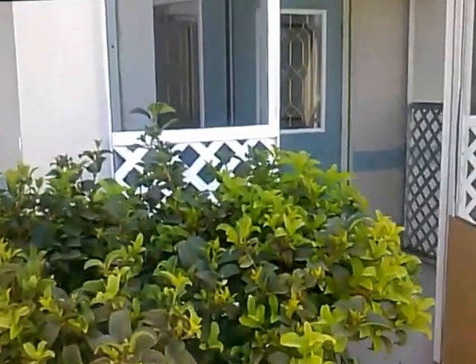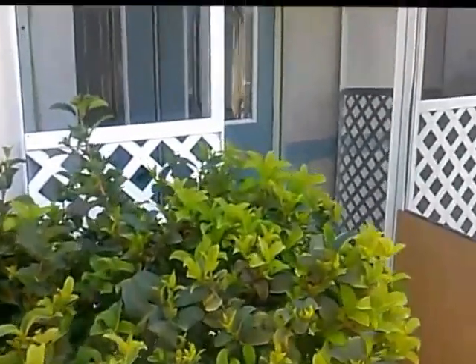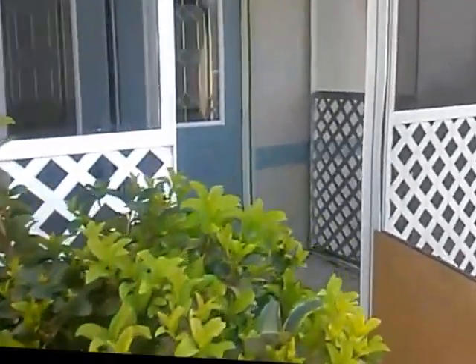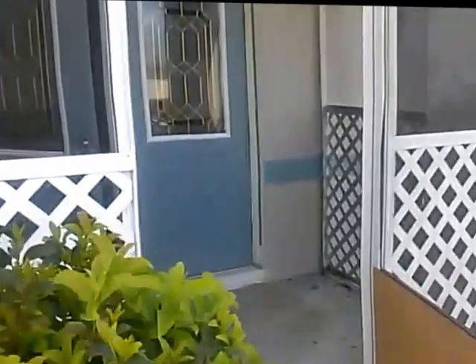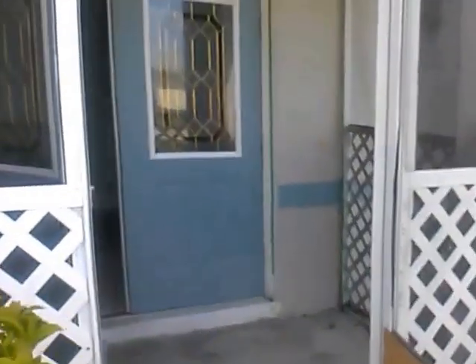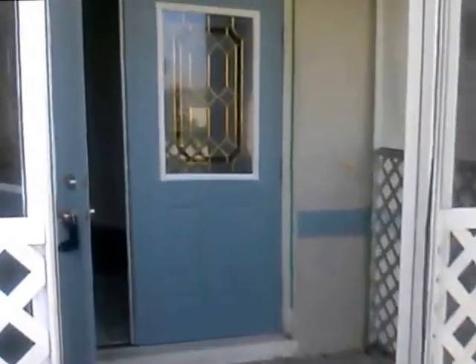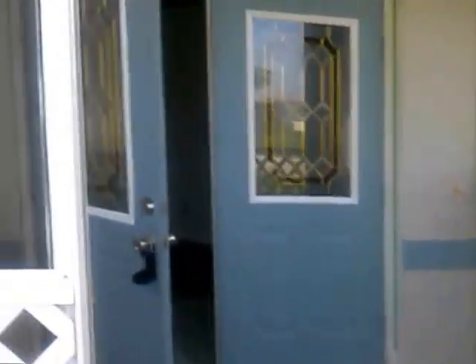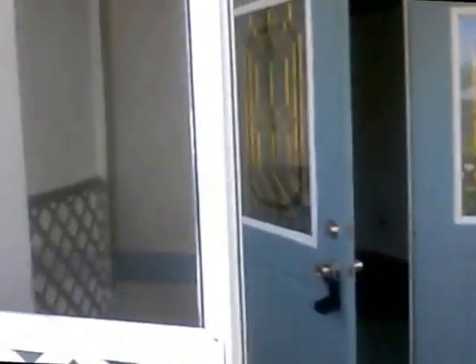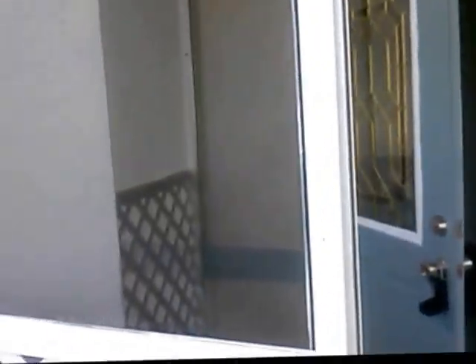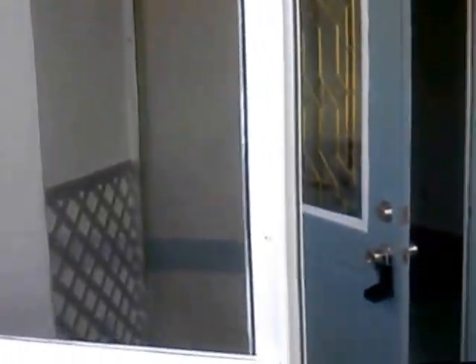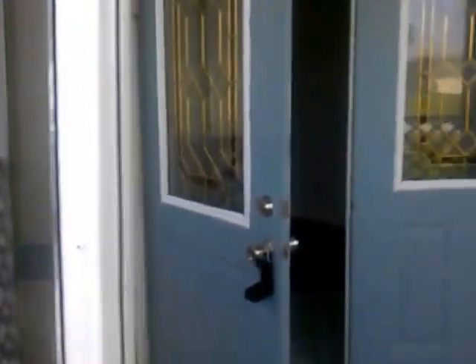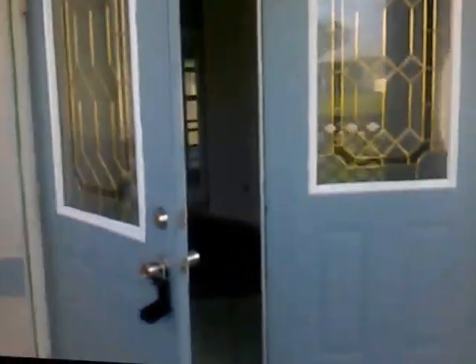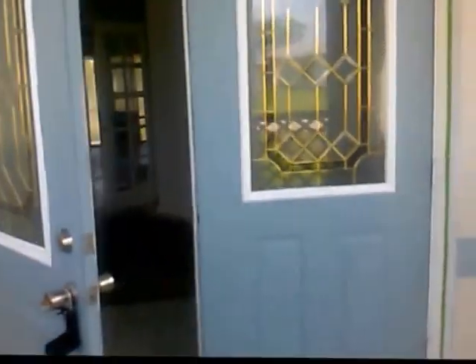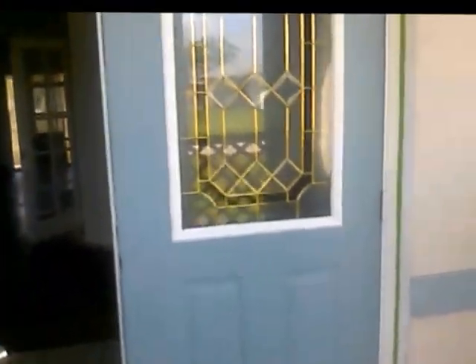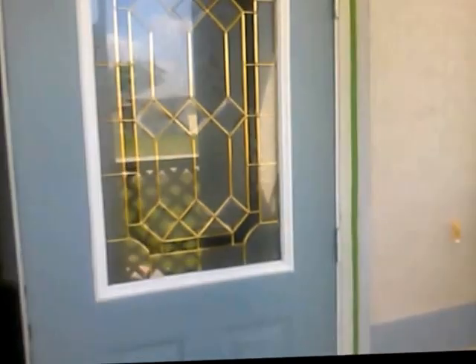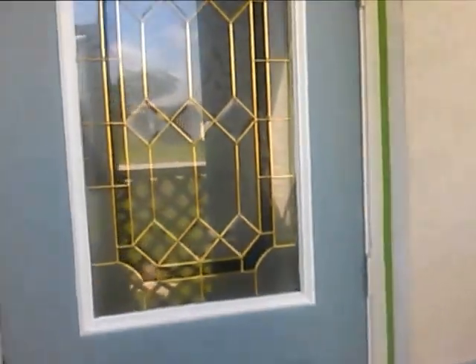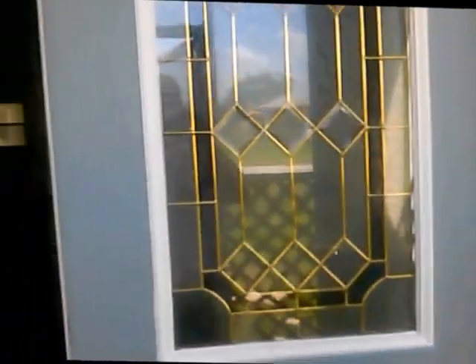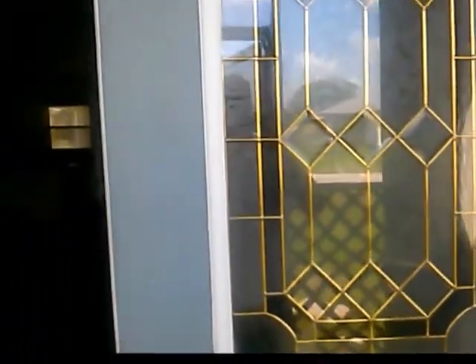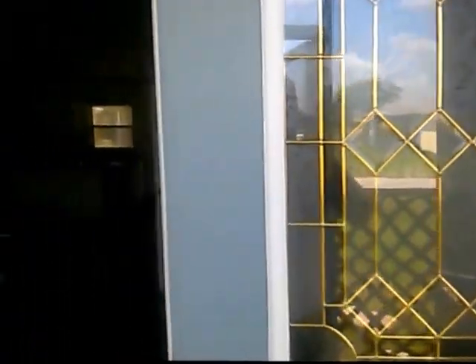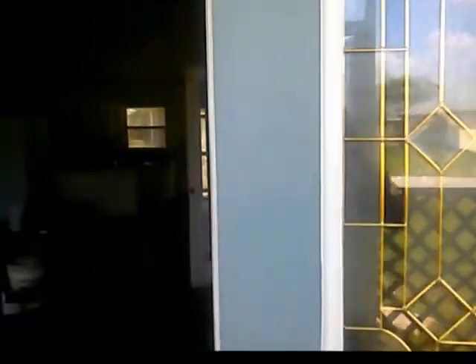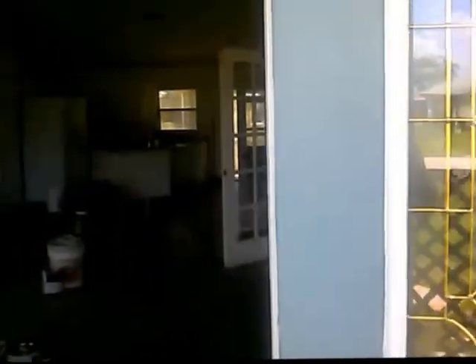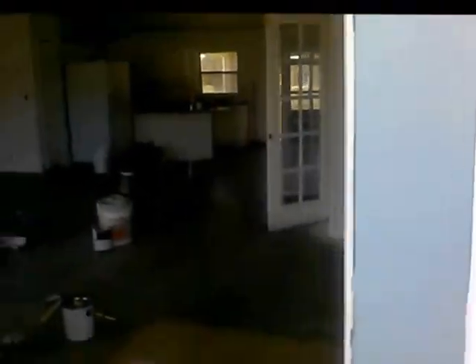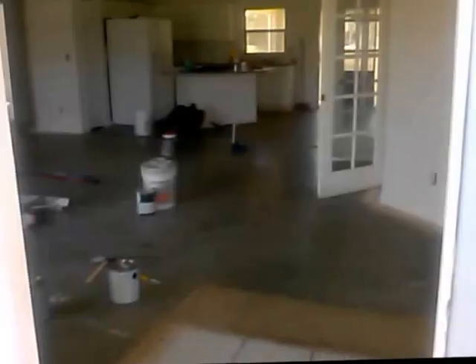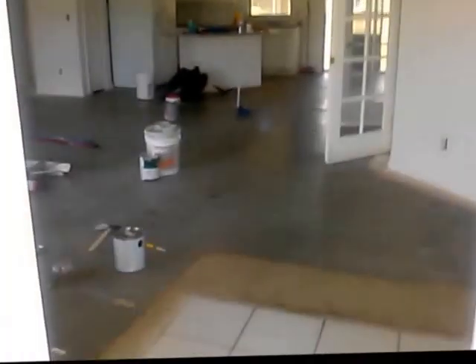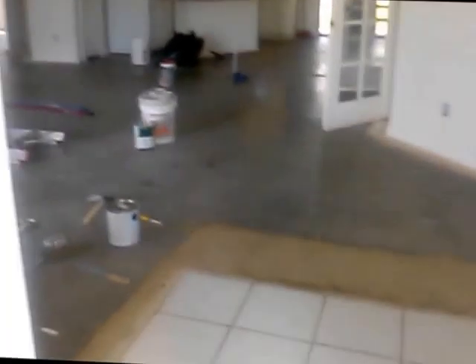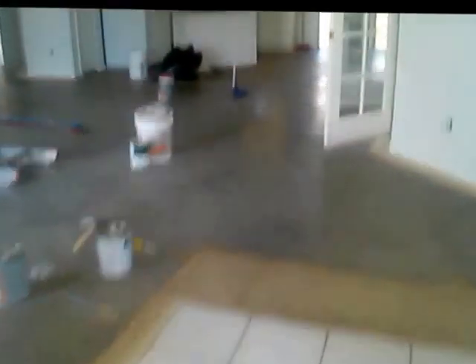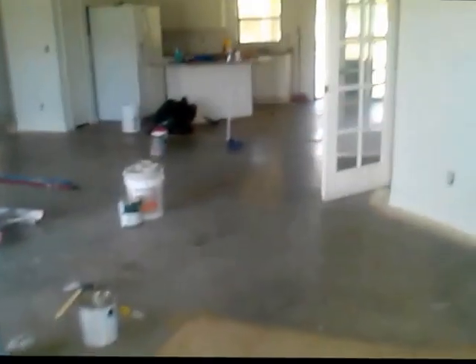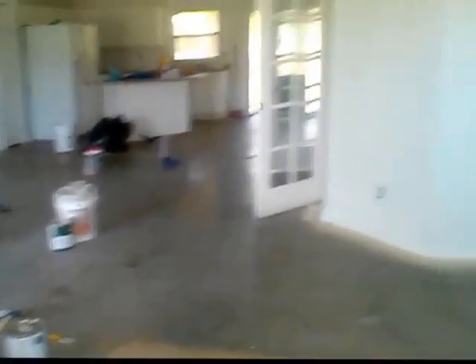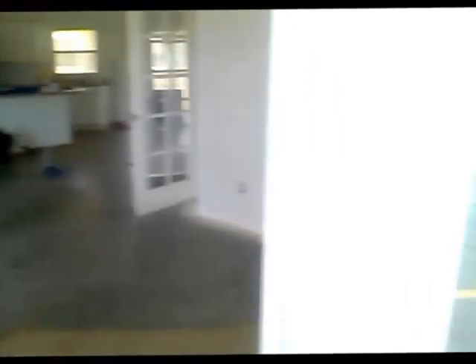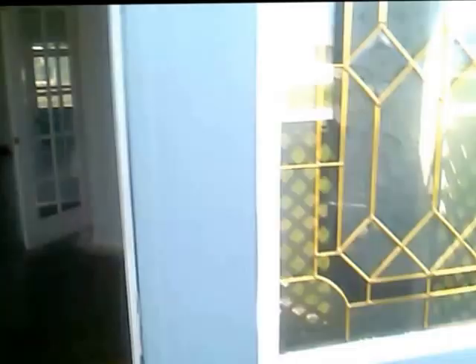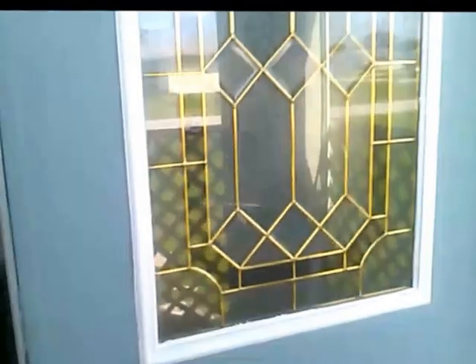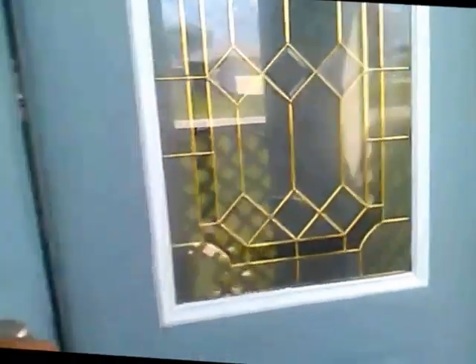The power is not on here yet, so it might be a little dim, but I'll try to explain as best as possible. Walking in here, let me give you a look at the front doors.